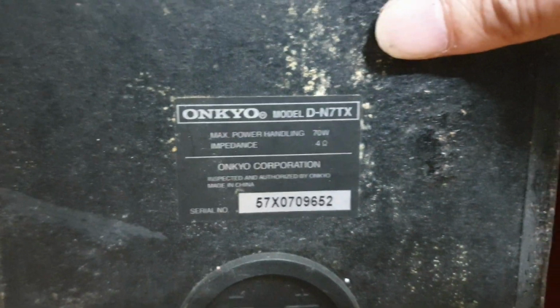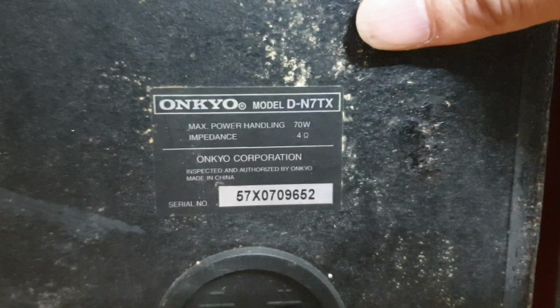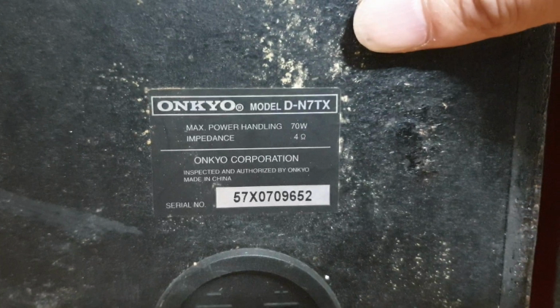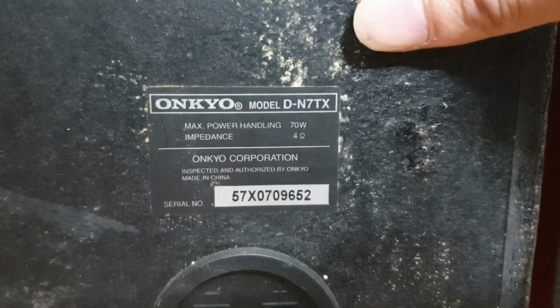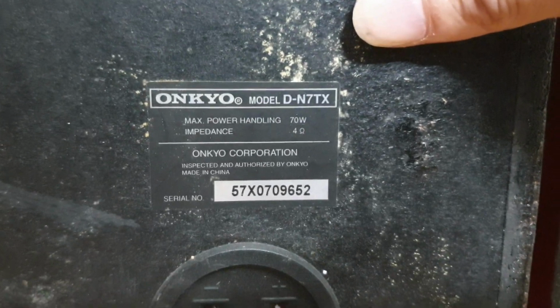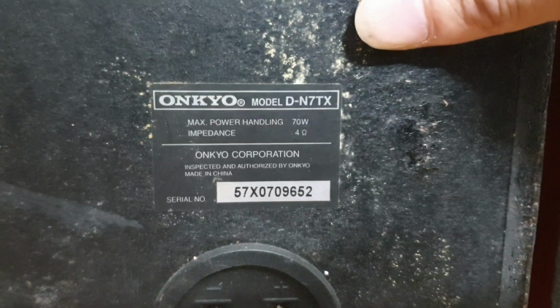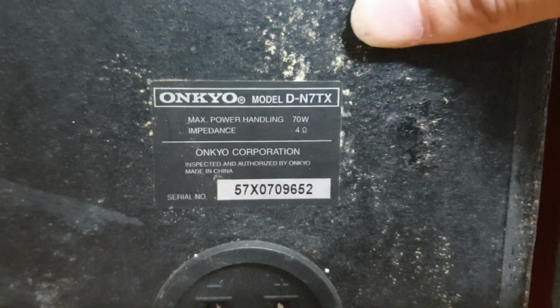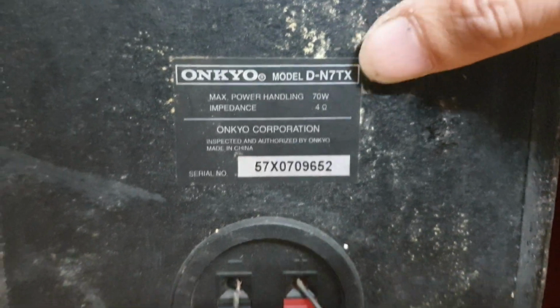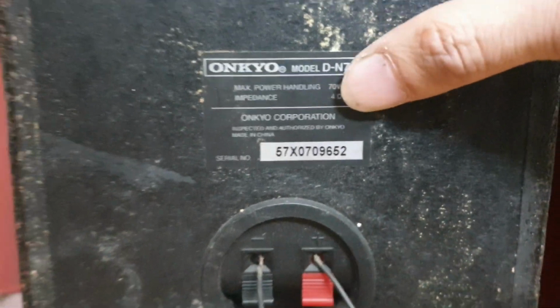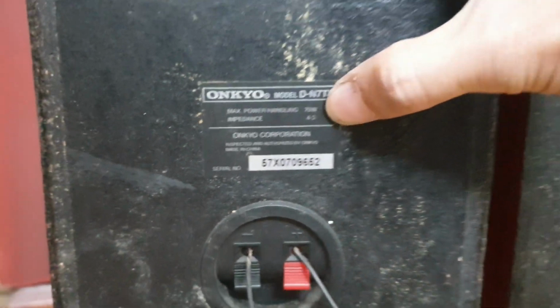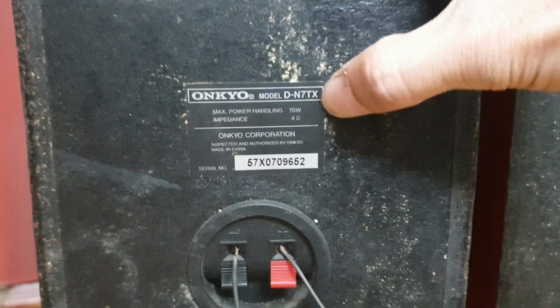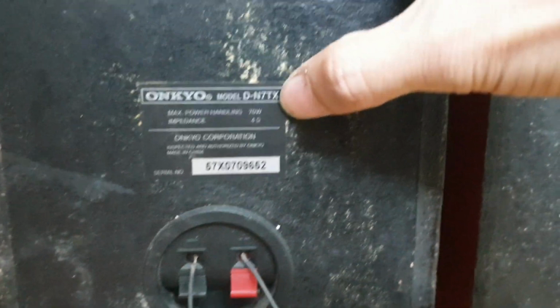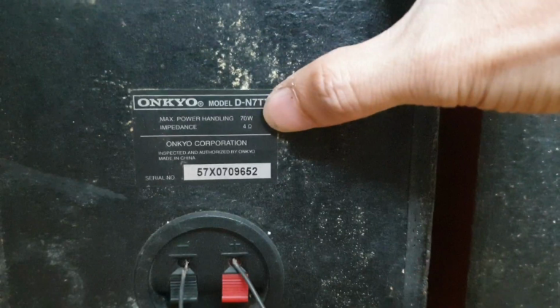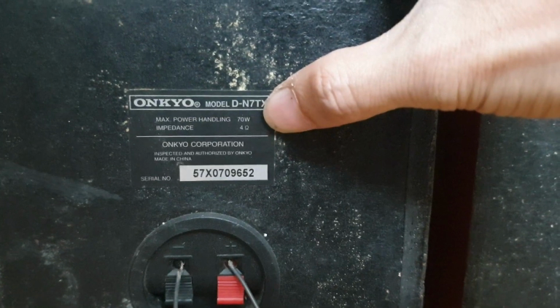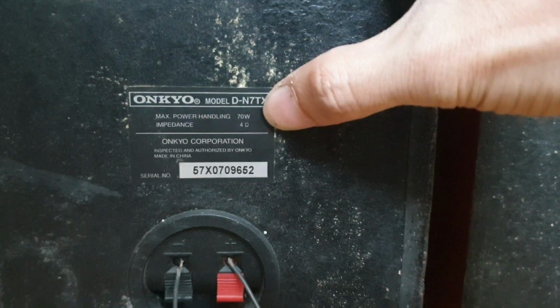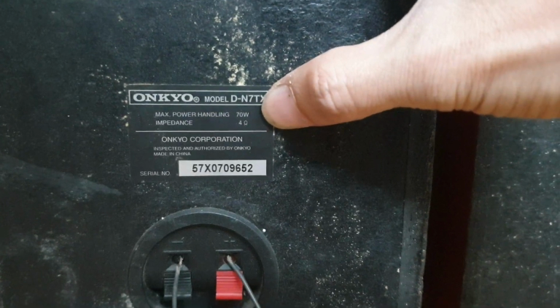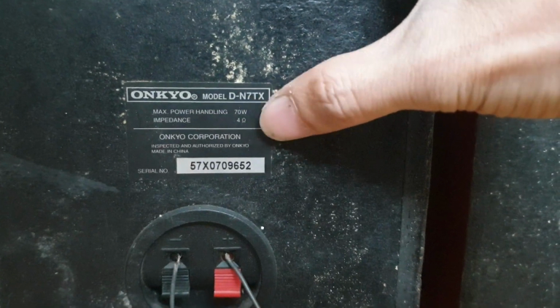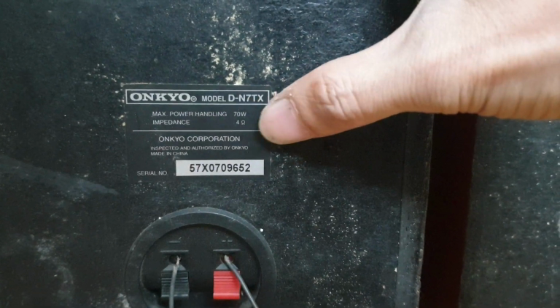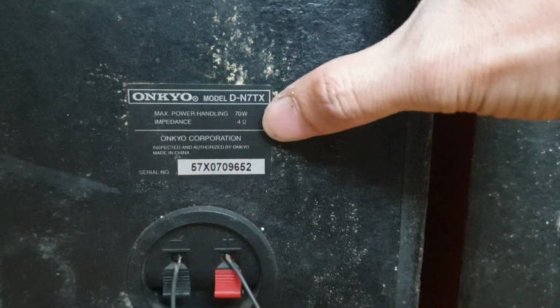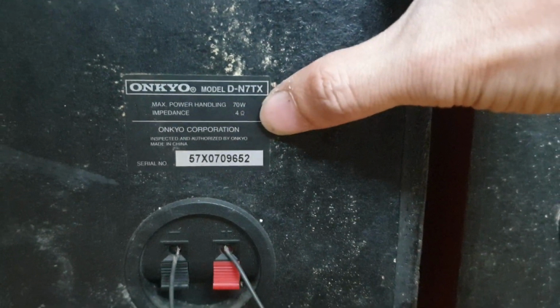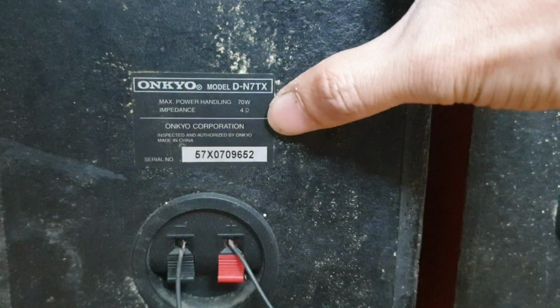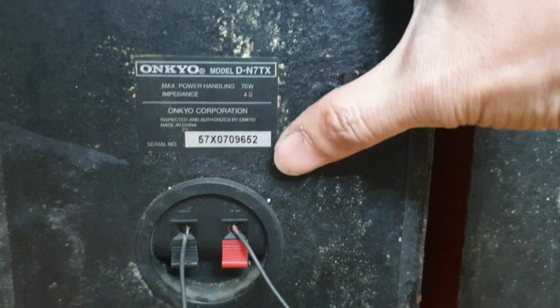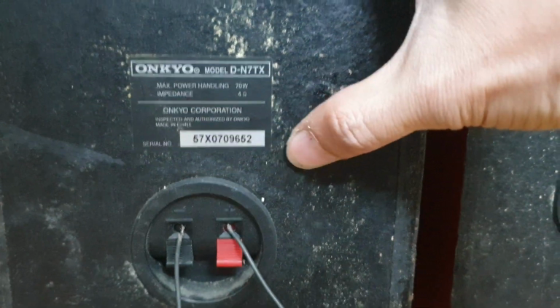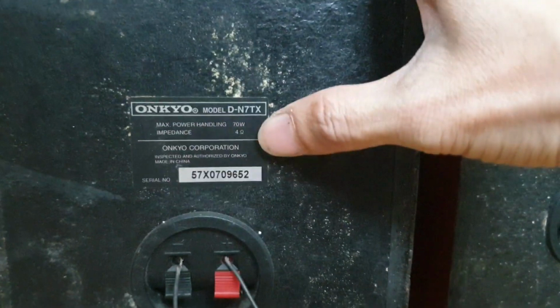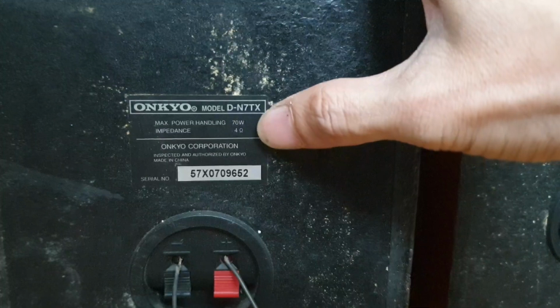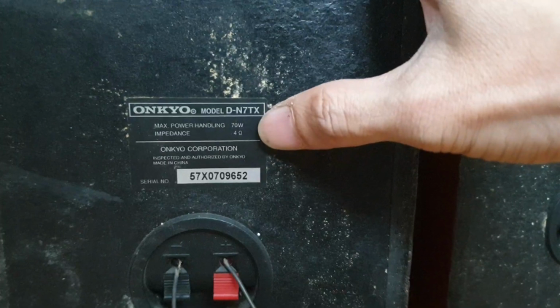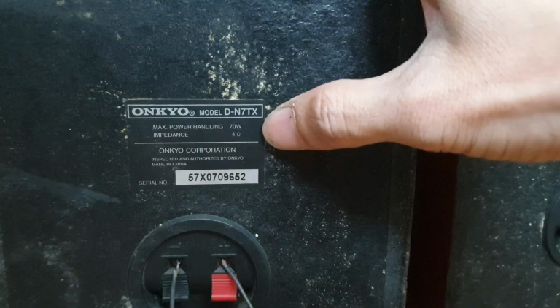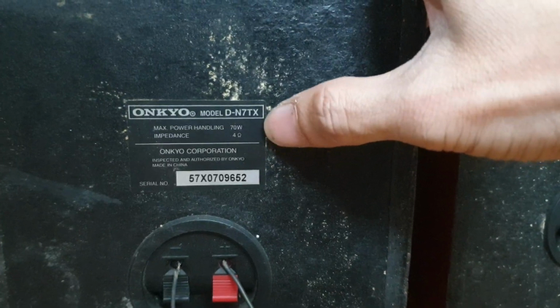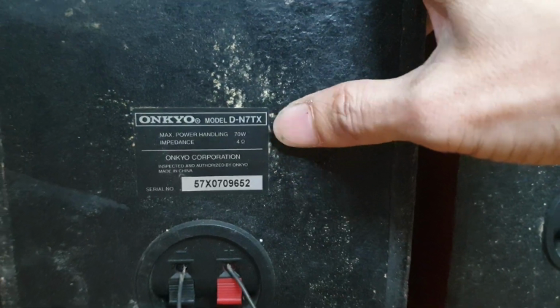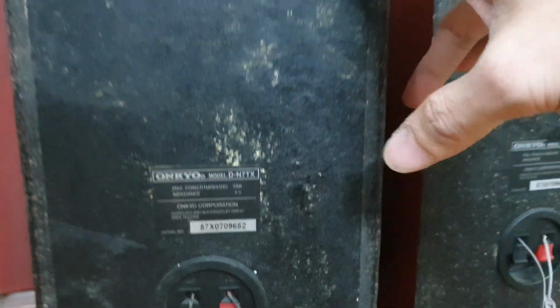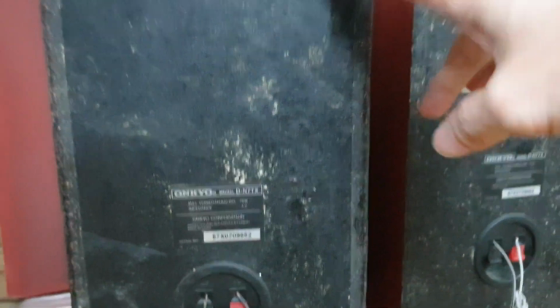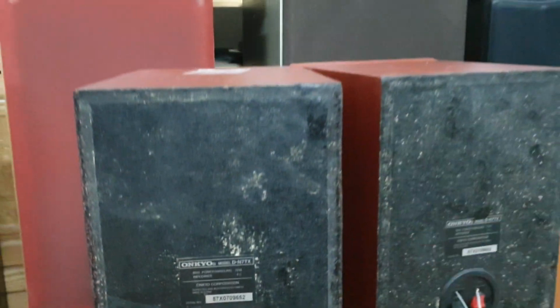Cặp này có tên là DN7TX. Công suất là 7W một chiếc và trở kháng là 4 ohm. Em chỉ có một cặp thôi các bác nhé.